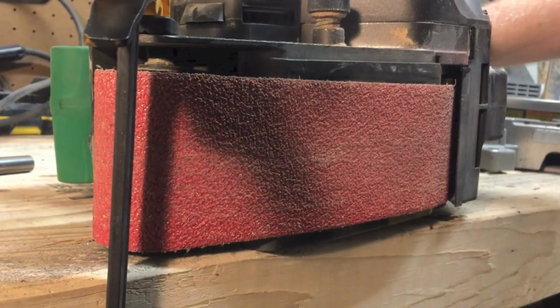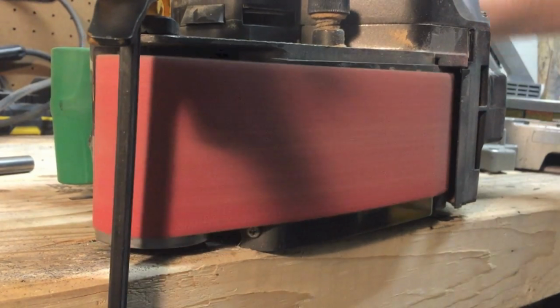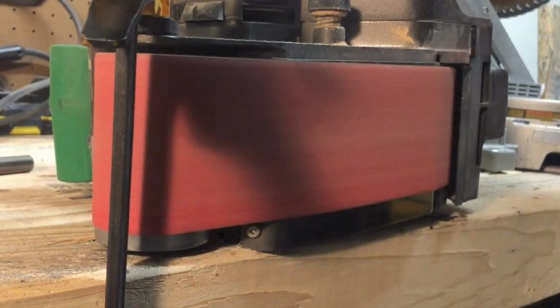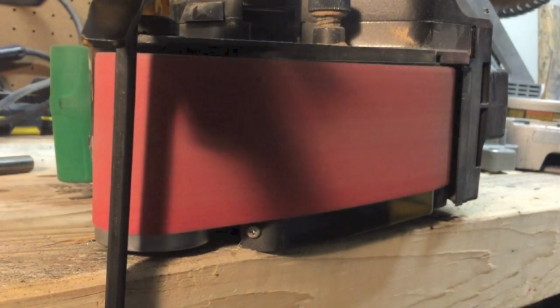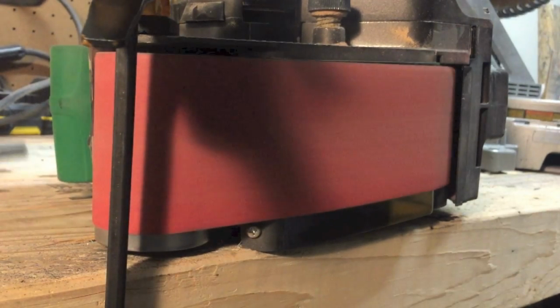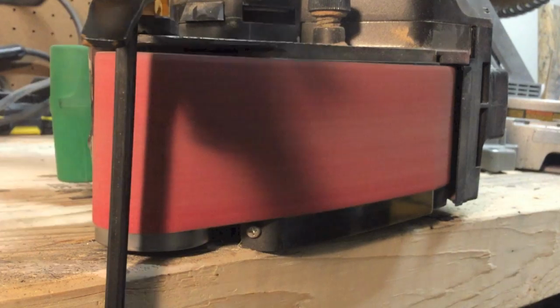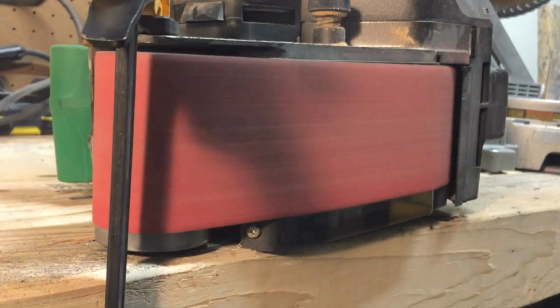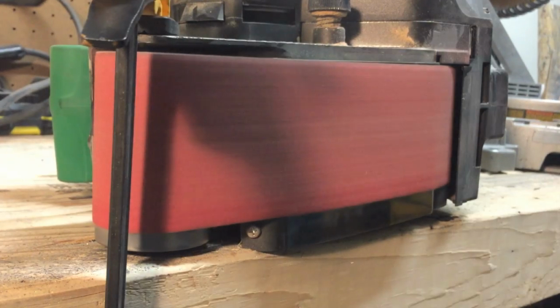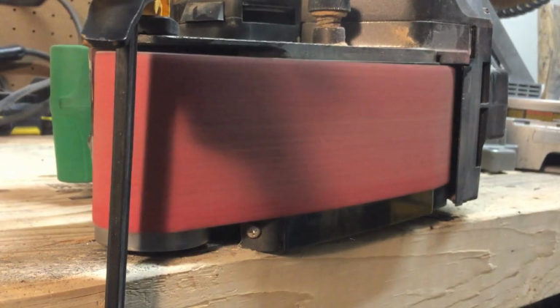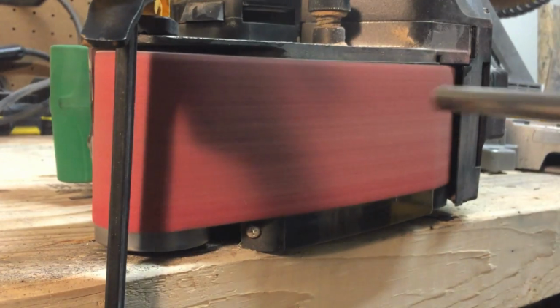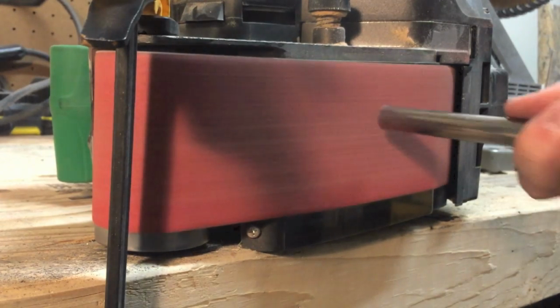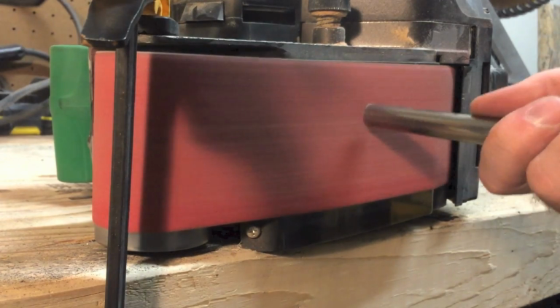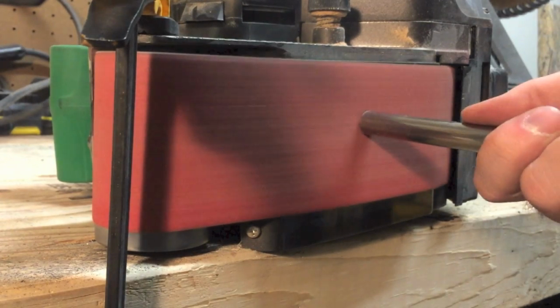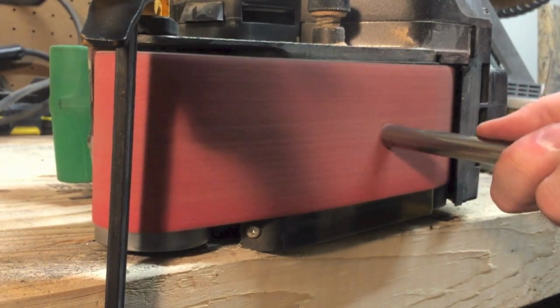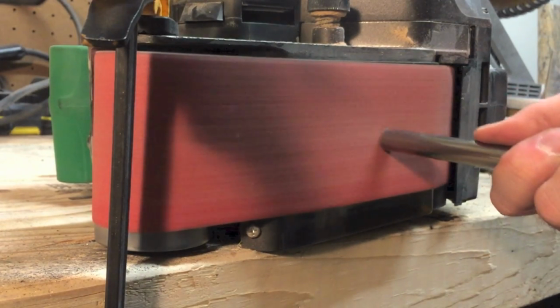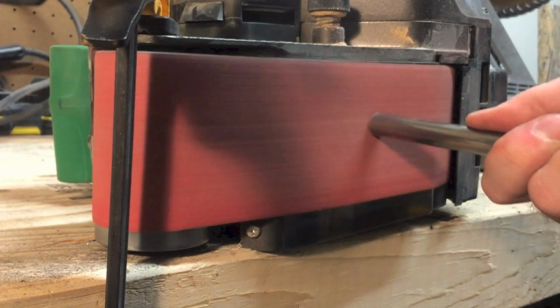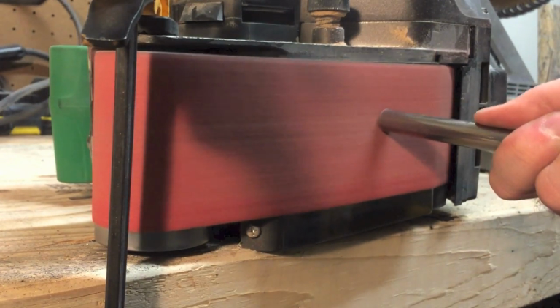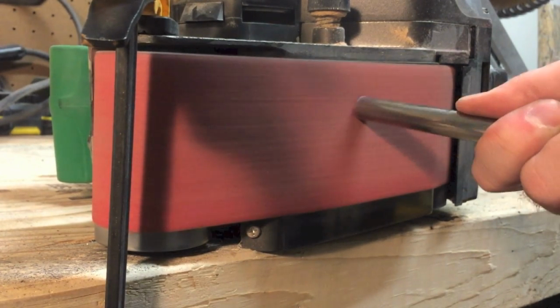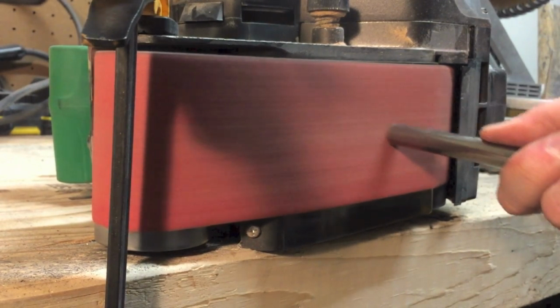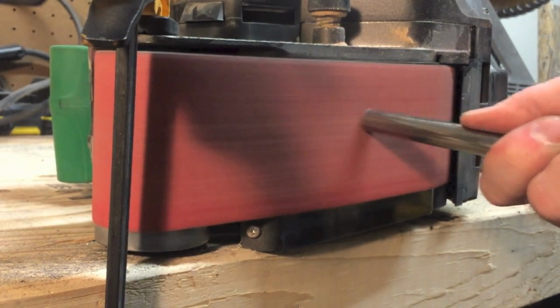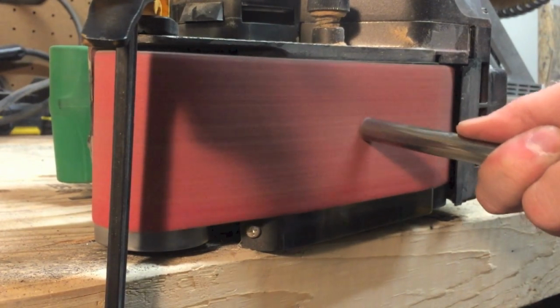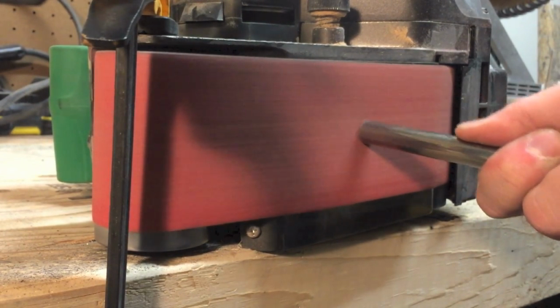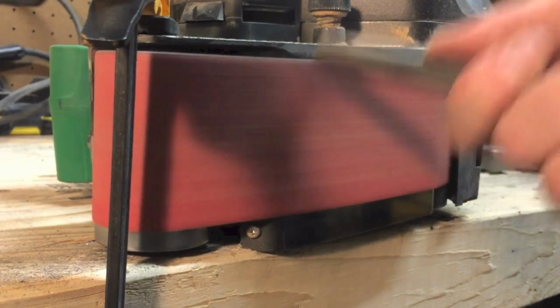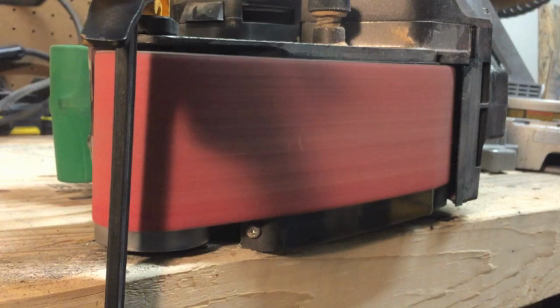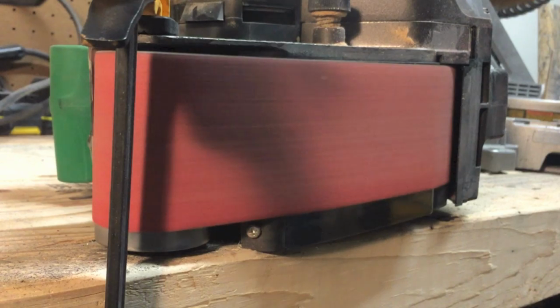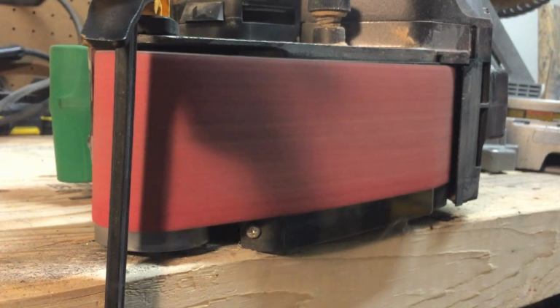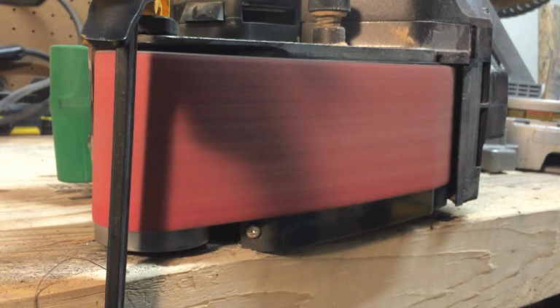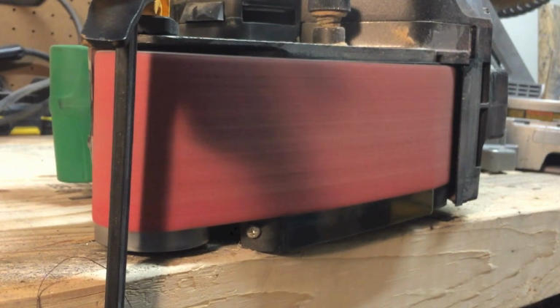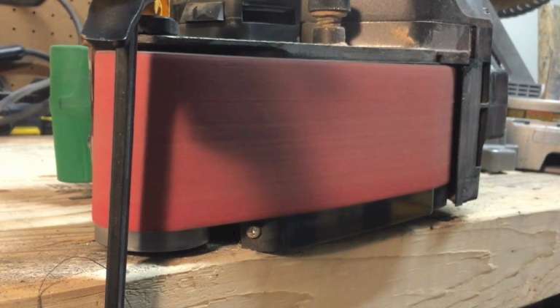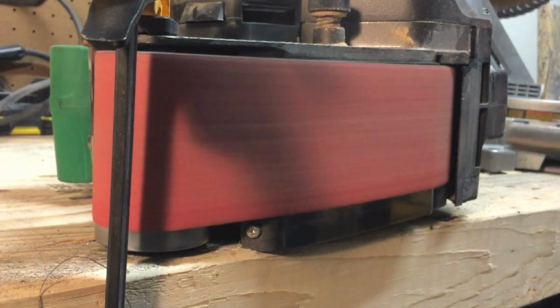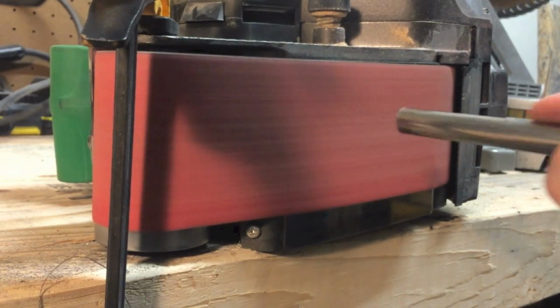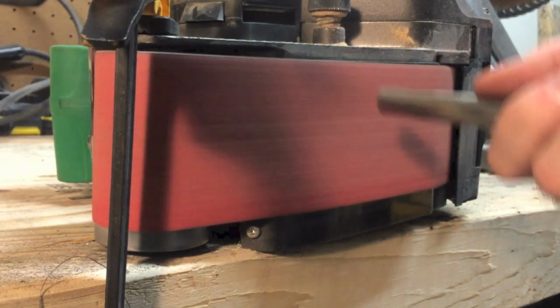I want to make sure the edge of the casing is flat so that the tip will sit flush with the body. I did this by clamping my handheld belt sander to my workbench and then grinding it flat.